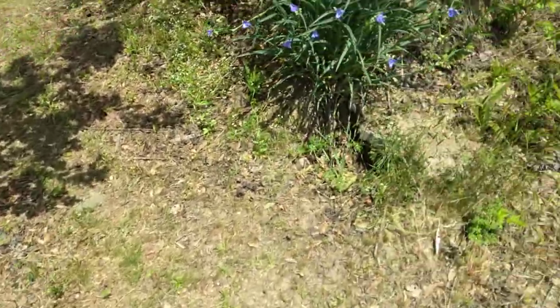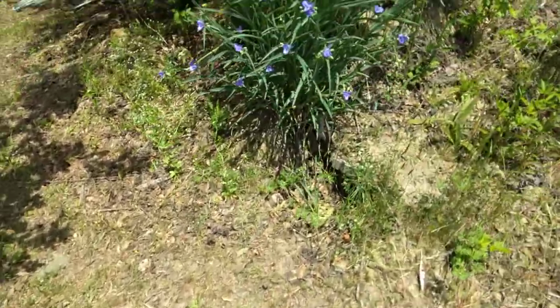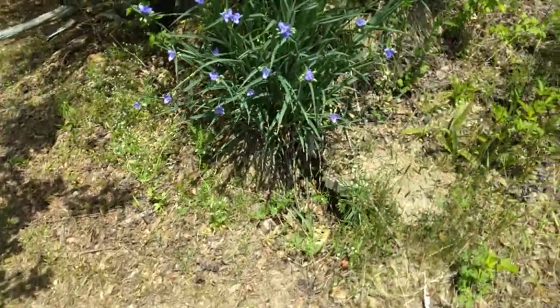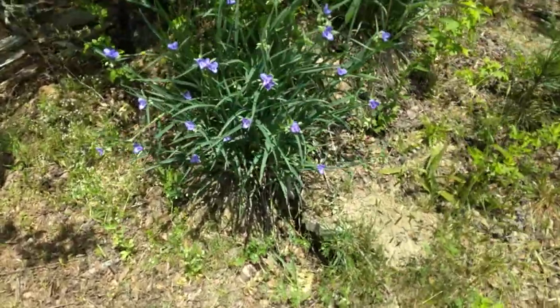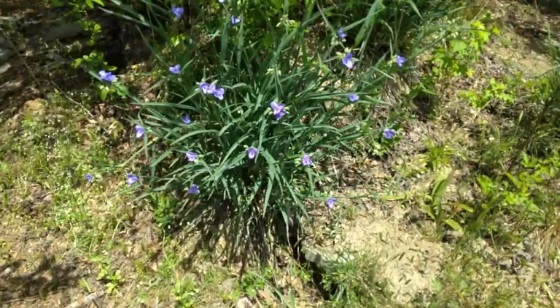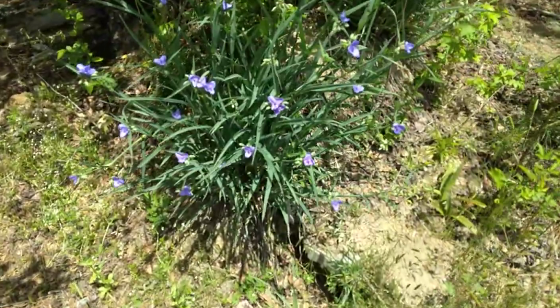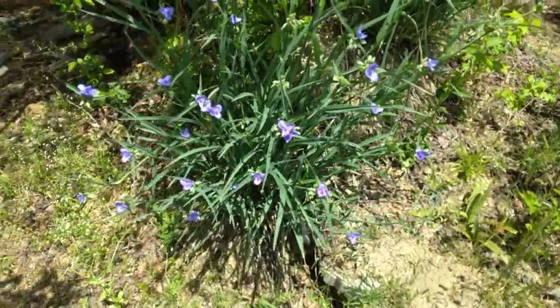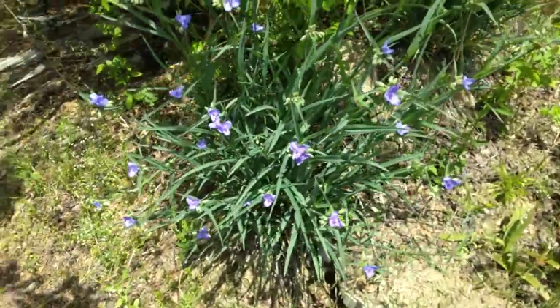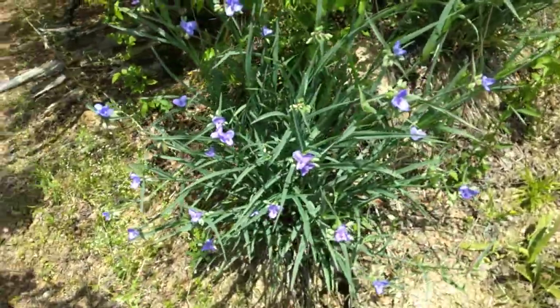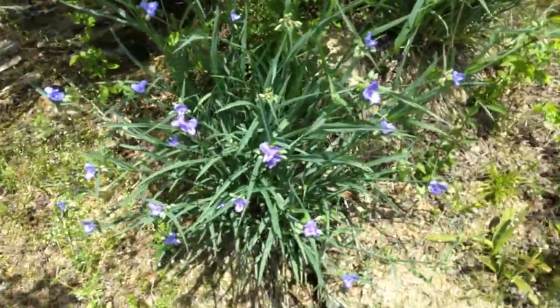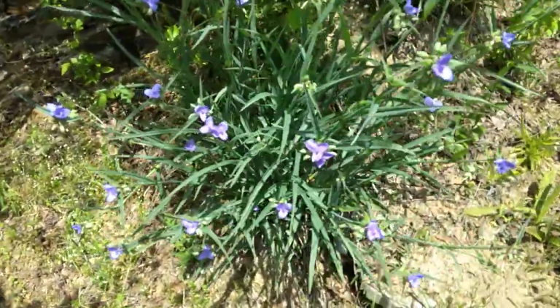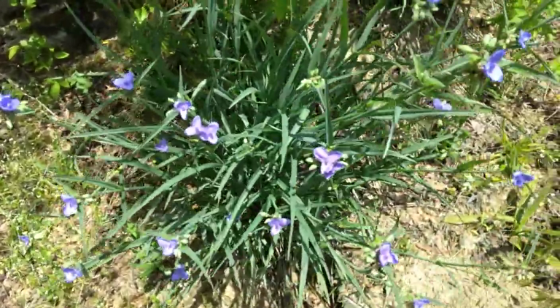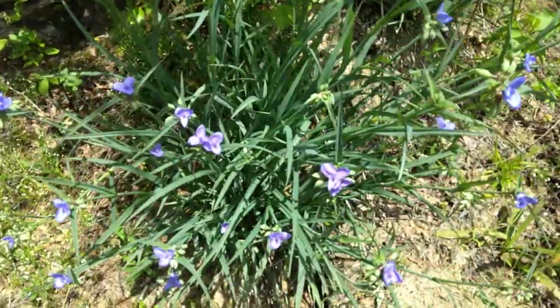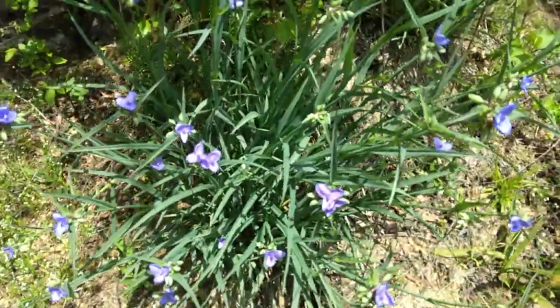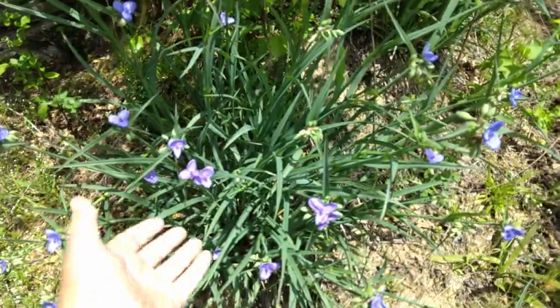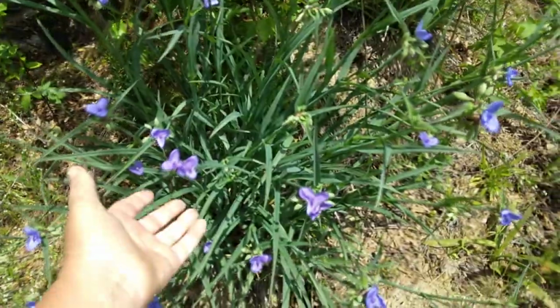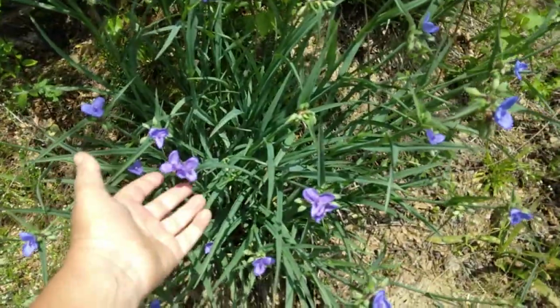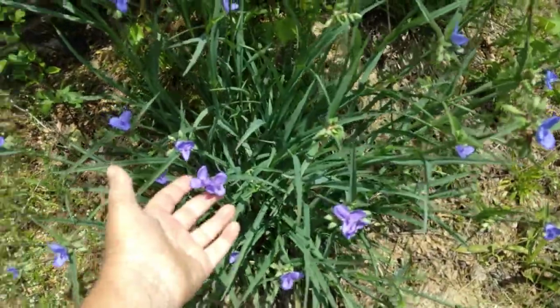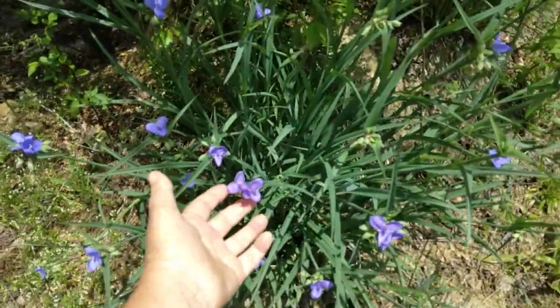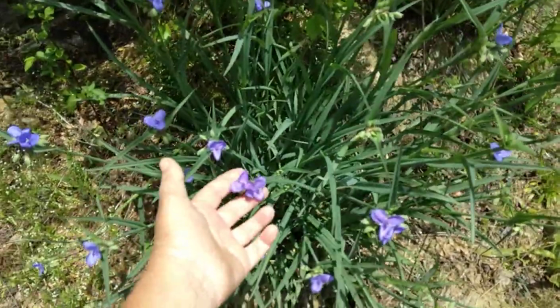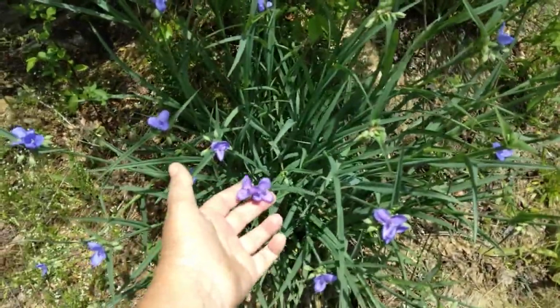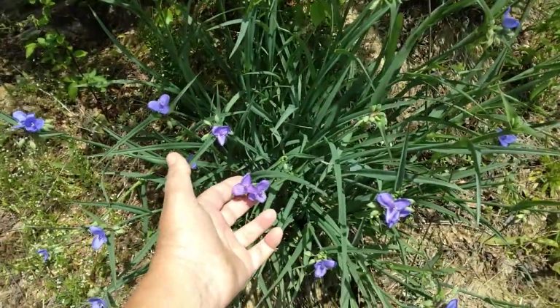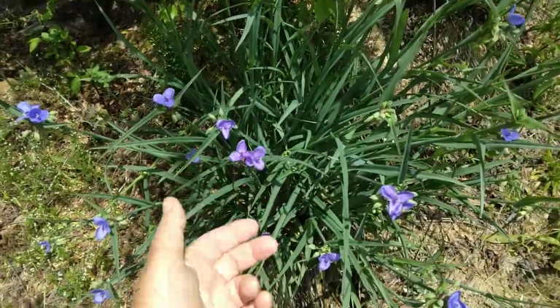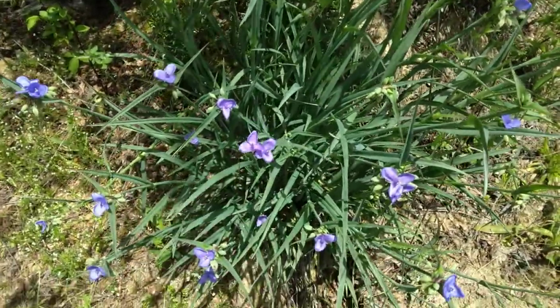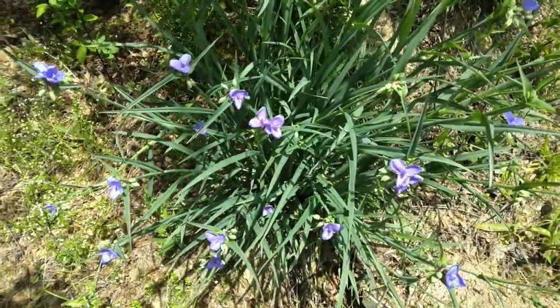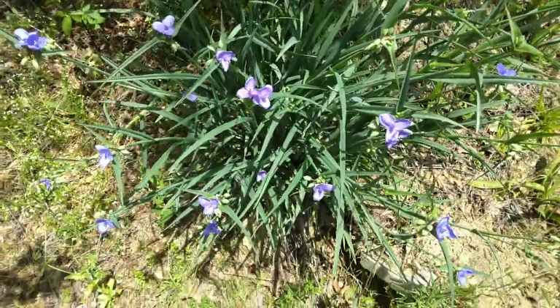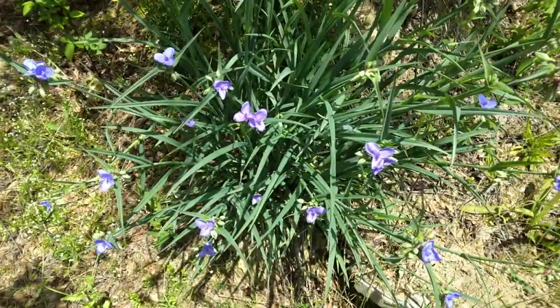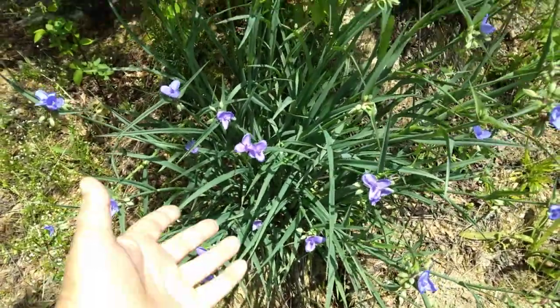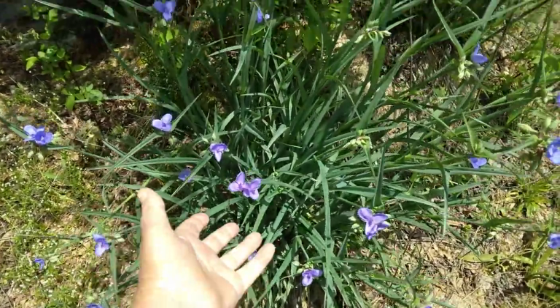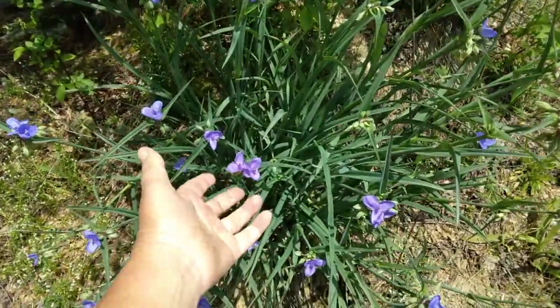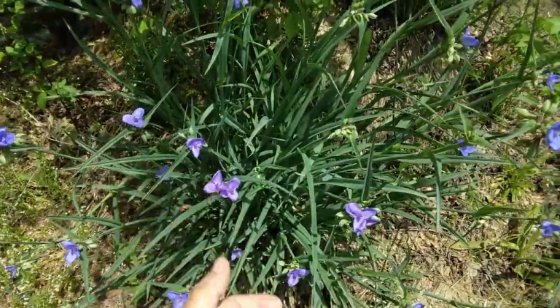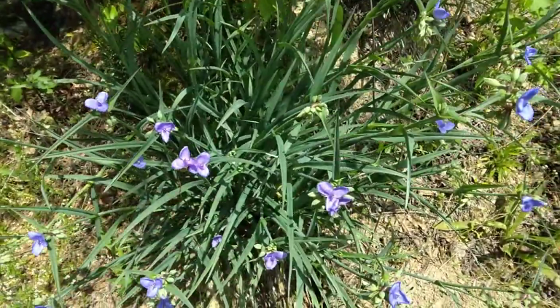These purple flowers over here are known as spiderwort. I believe this is one of the medicinals. Some people call it the money plant.